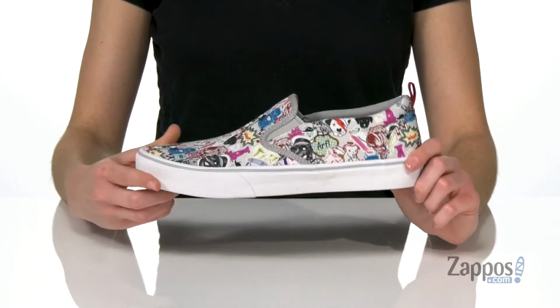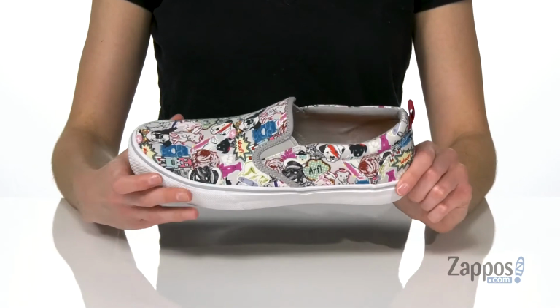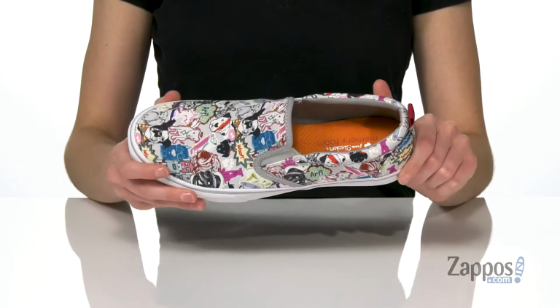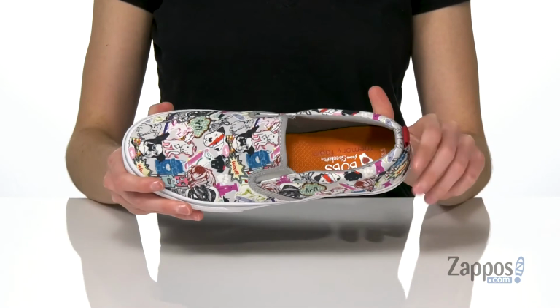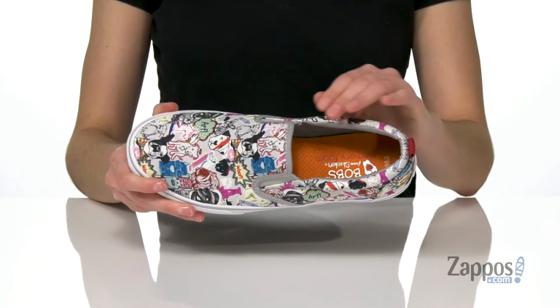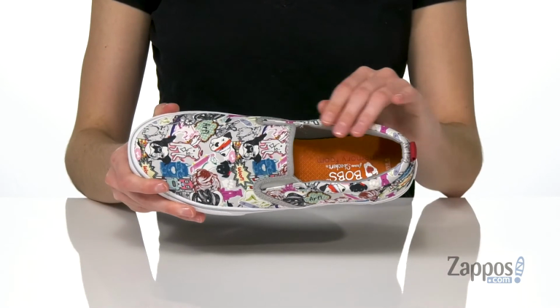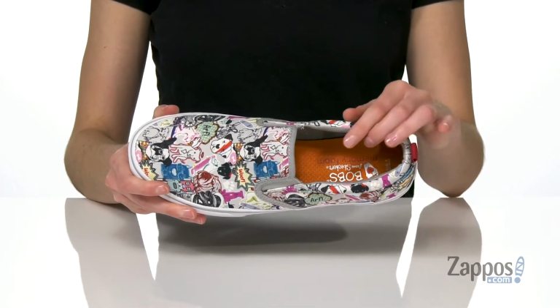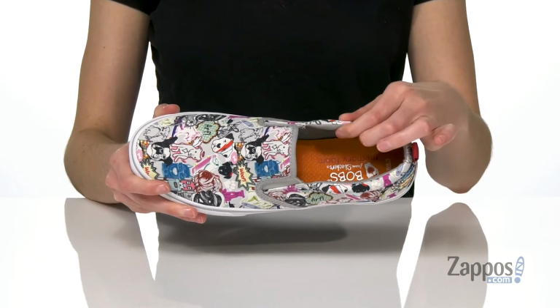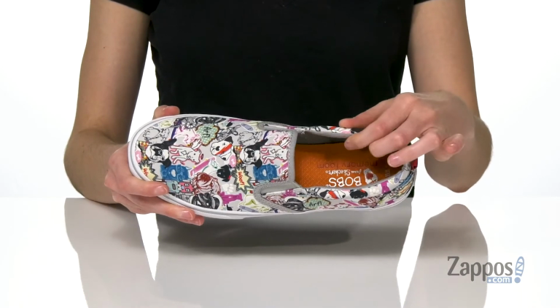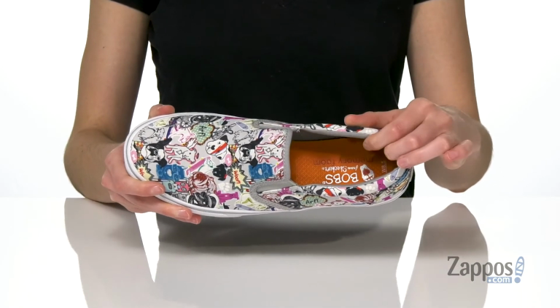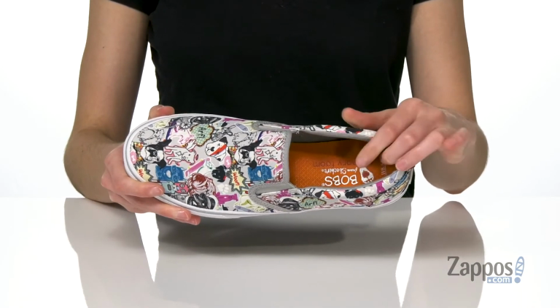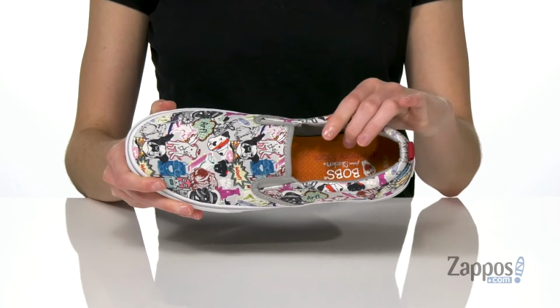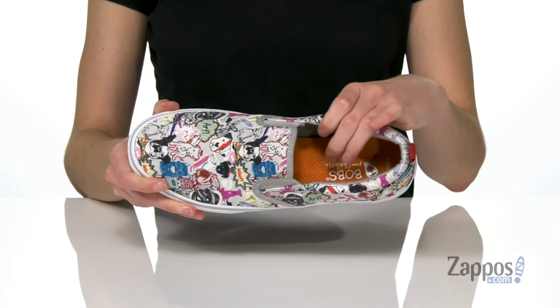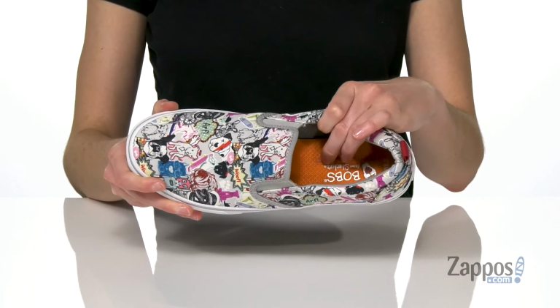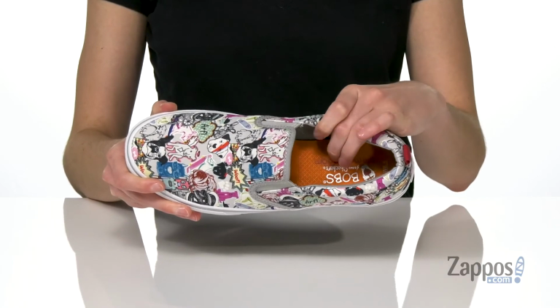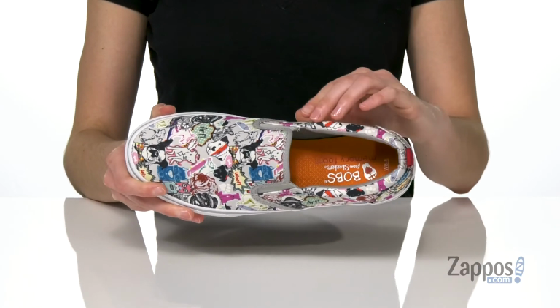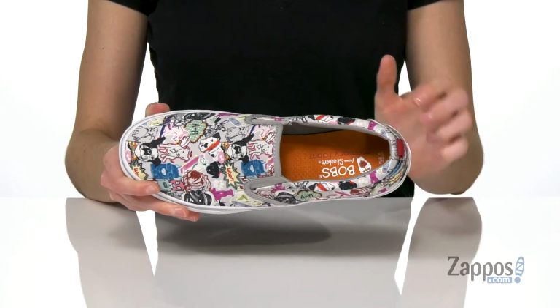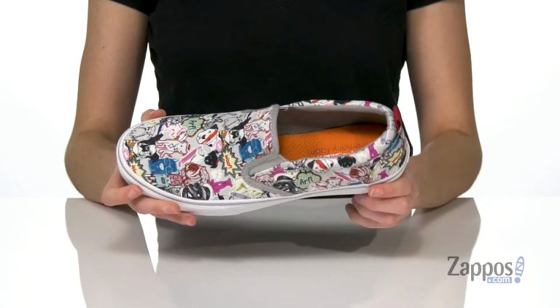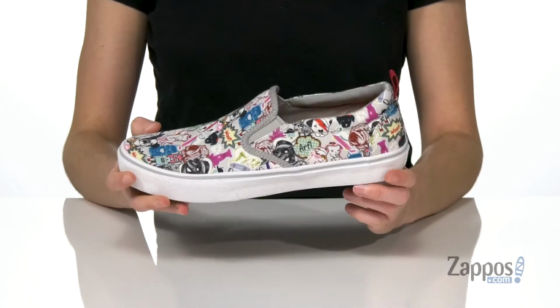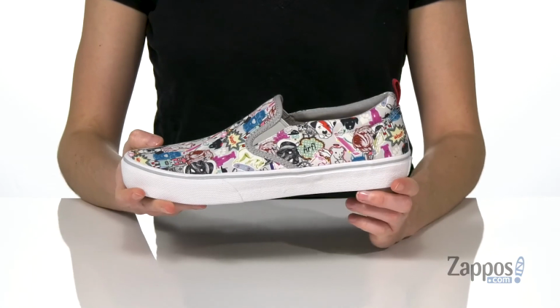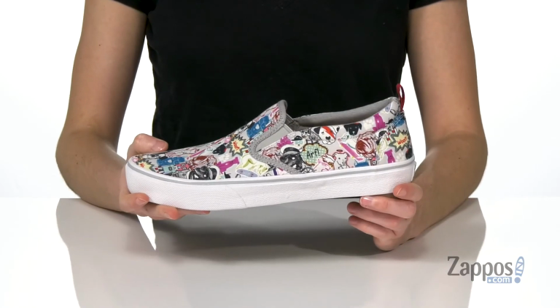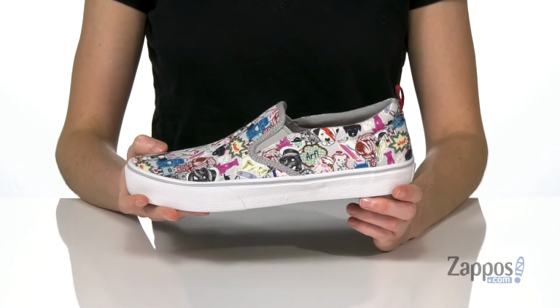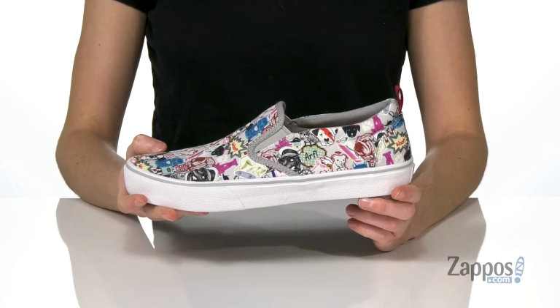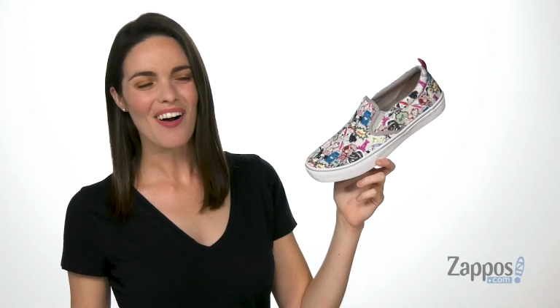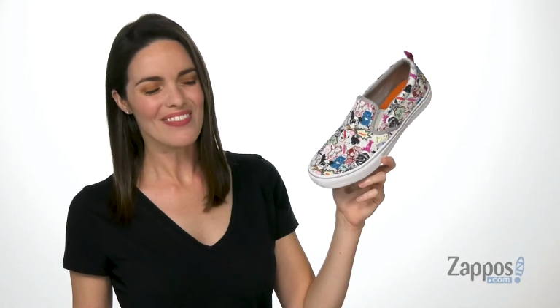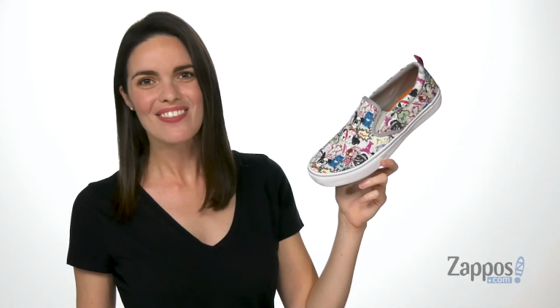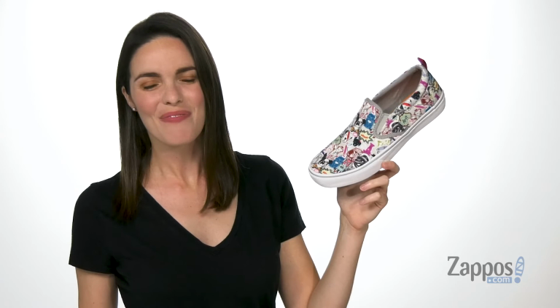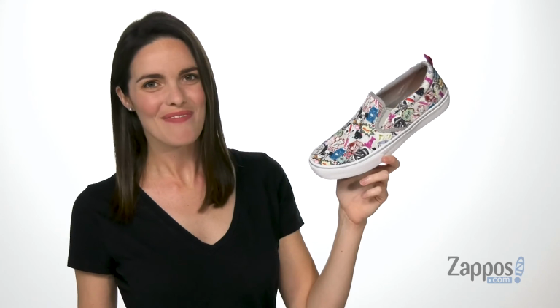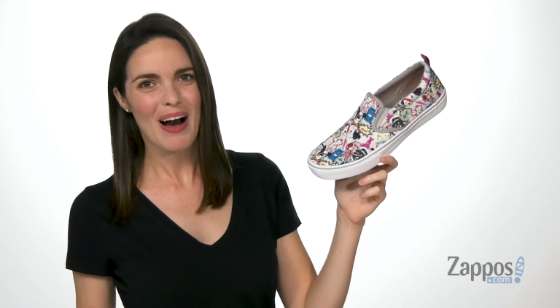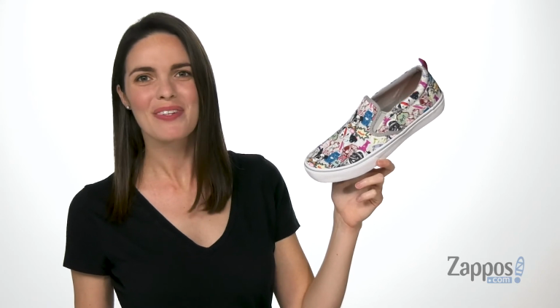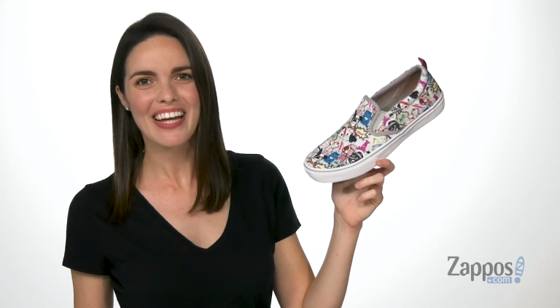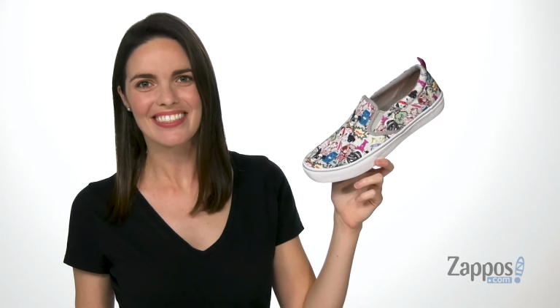Along with a durable rubber outsole underneath, and inside is super comfortable with padding around the collar and a memory foam padded insole. Show off this fun print by Bob's from Skechers.